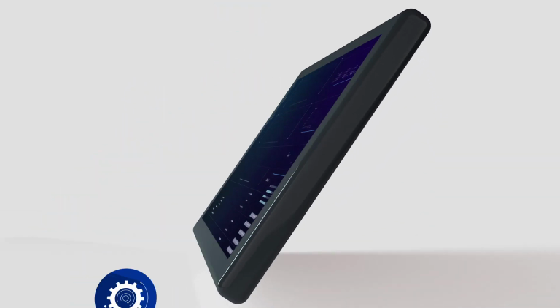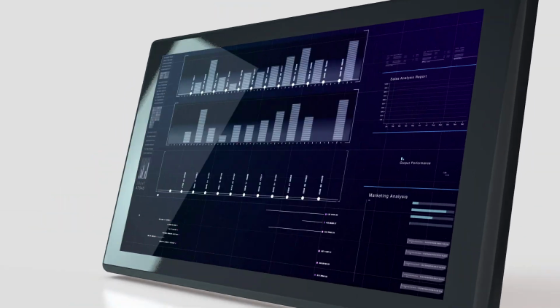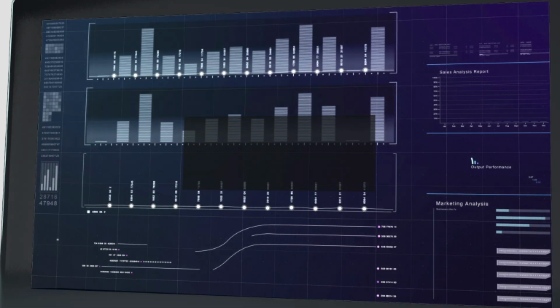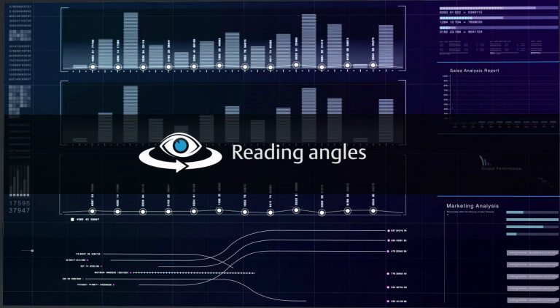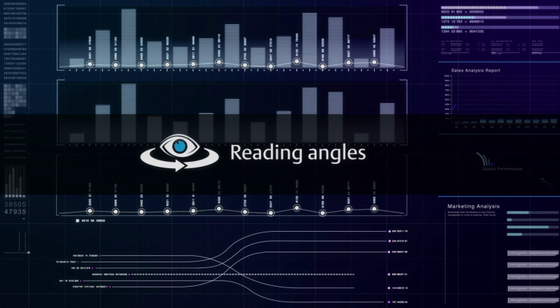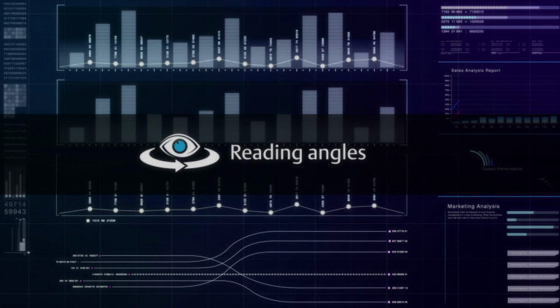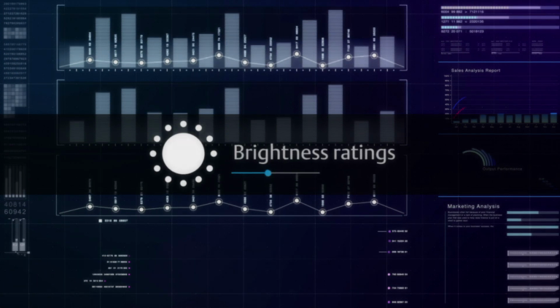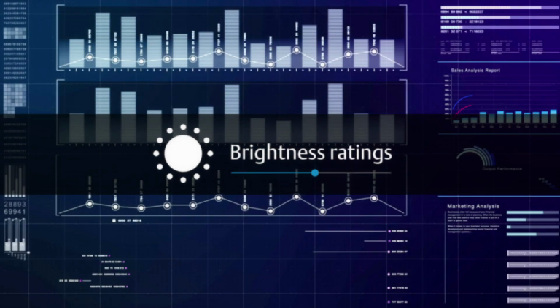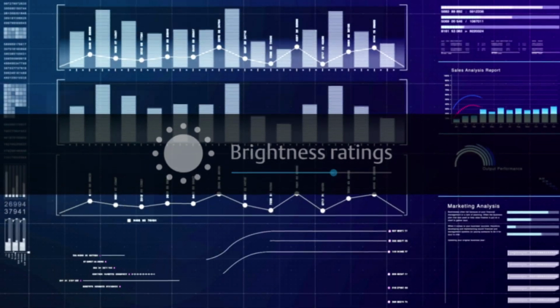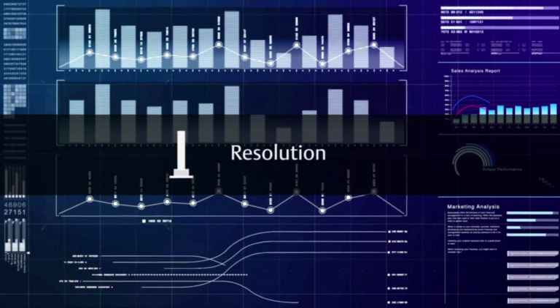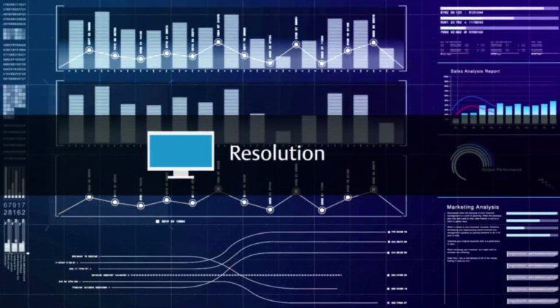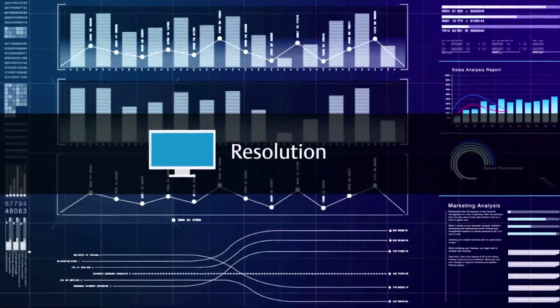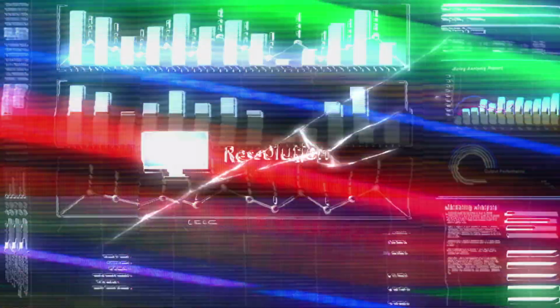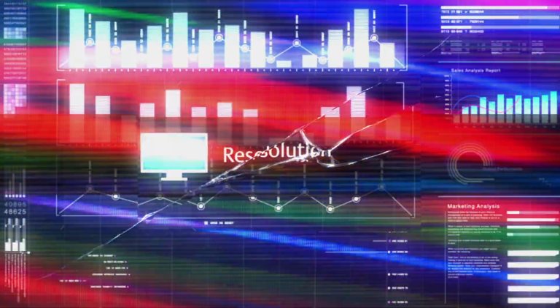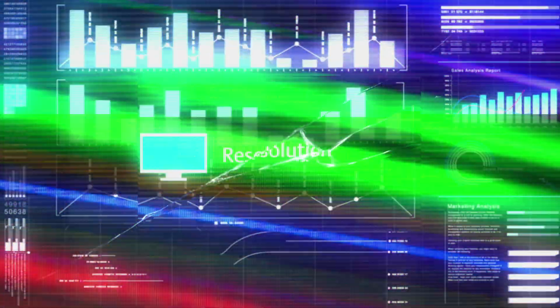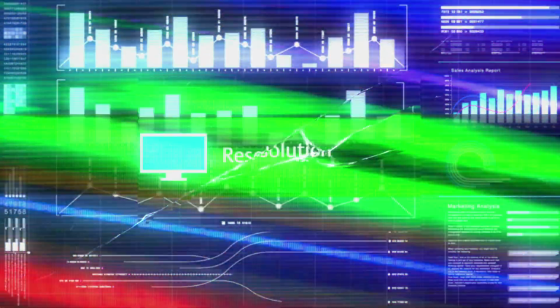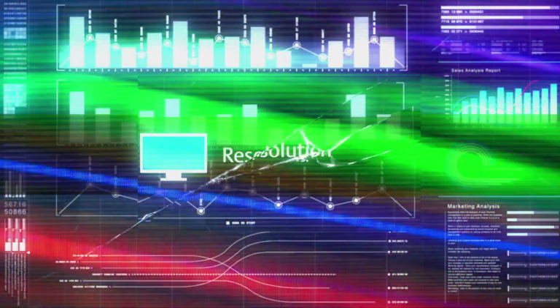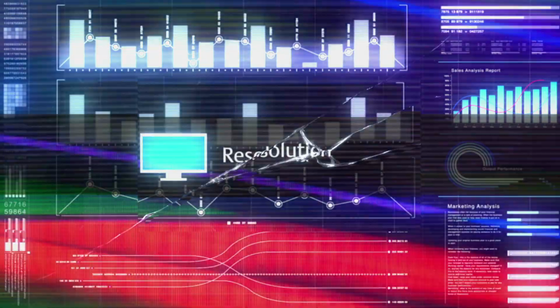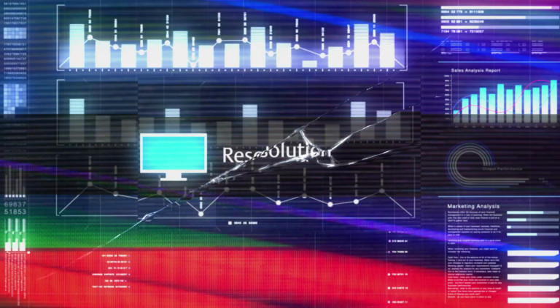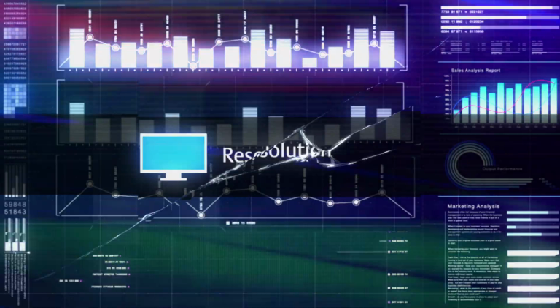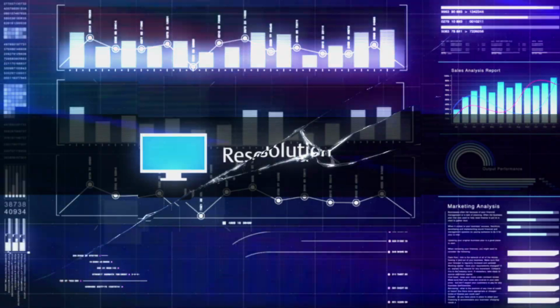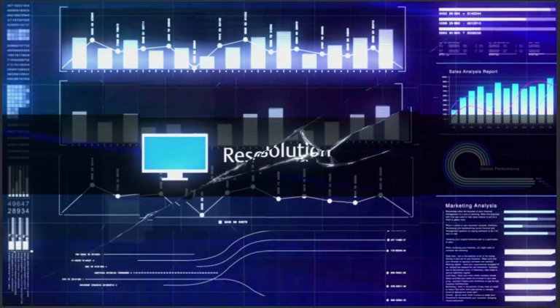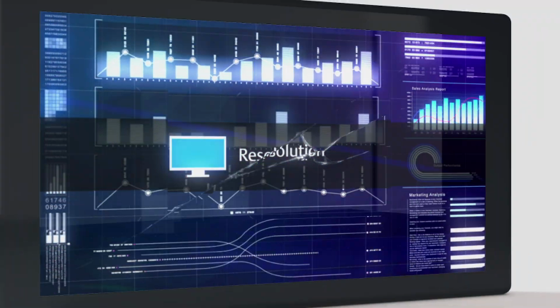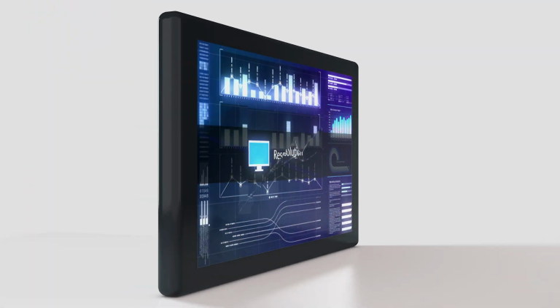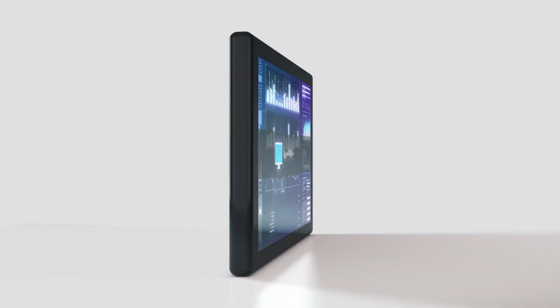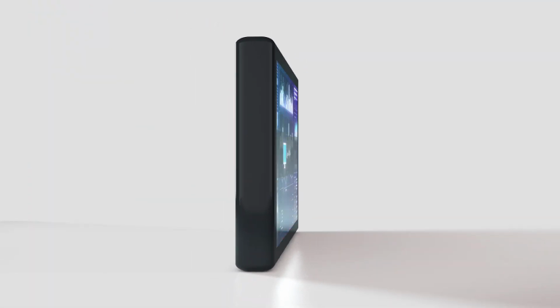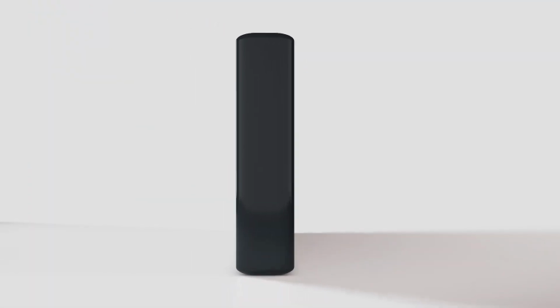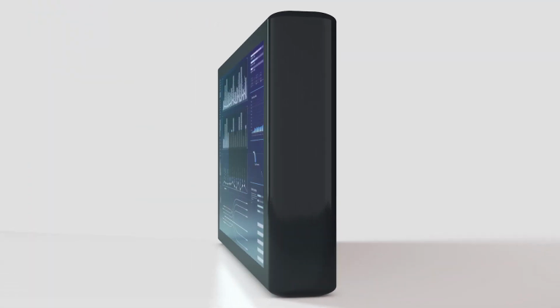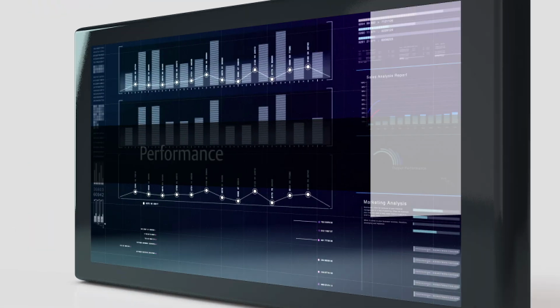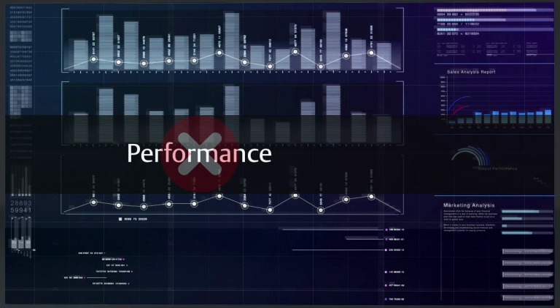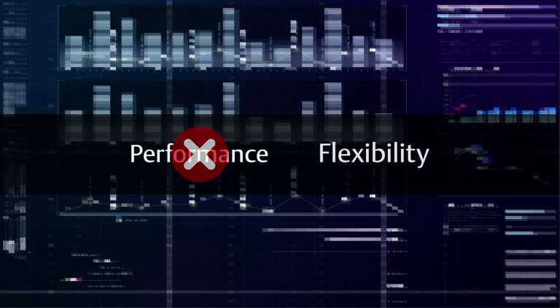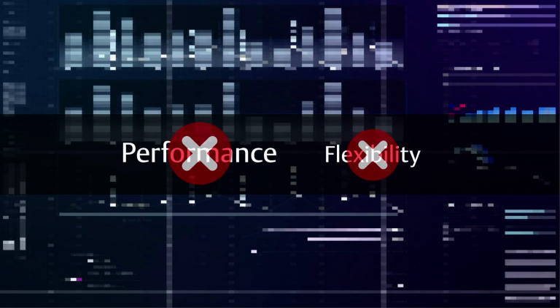While some displays have advanced reading angles, brightness ratings, and resolution, they aren't as durable as the machines they're representing, which means they can't be placed at the point of use. On the other hand, more rugged displays often sacrifice performance and flexibility.